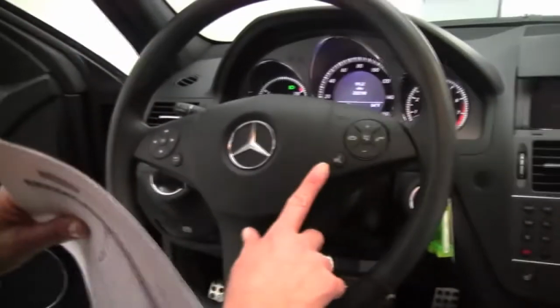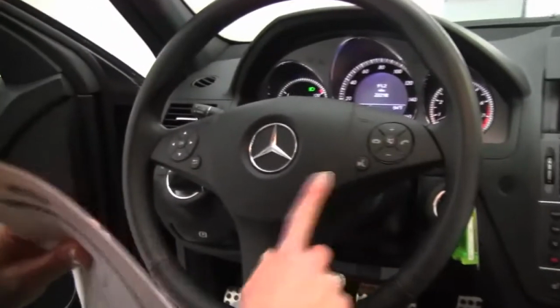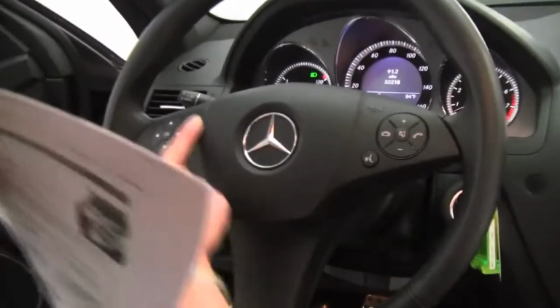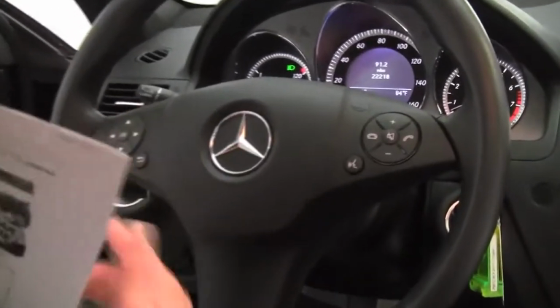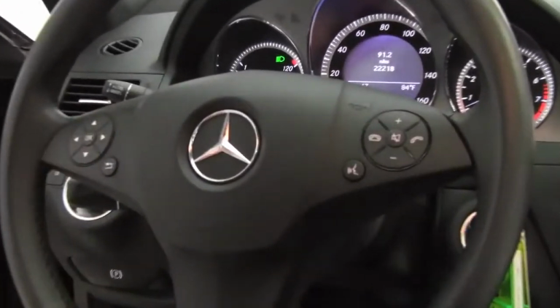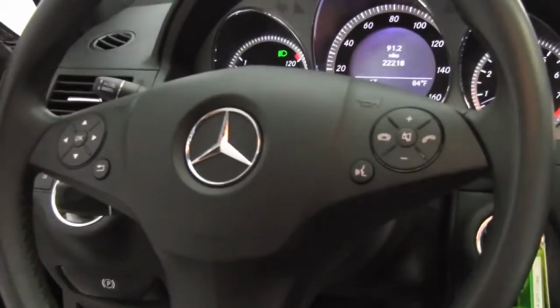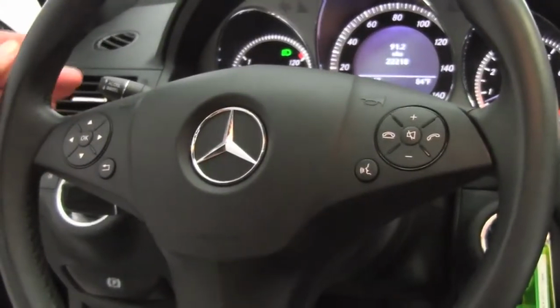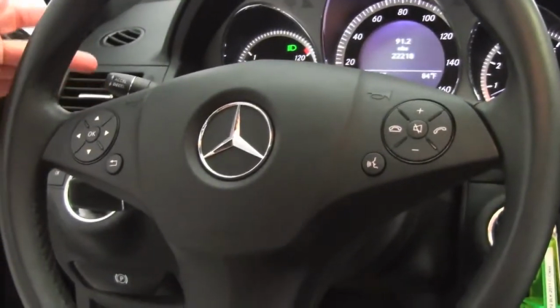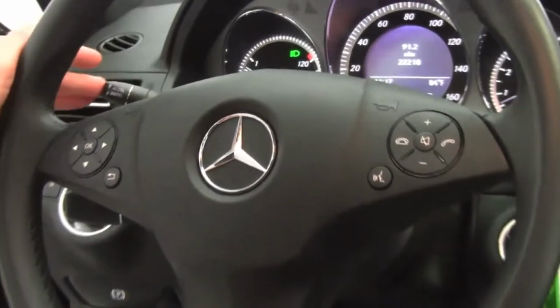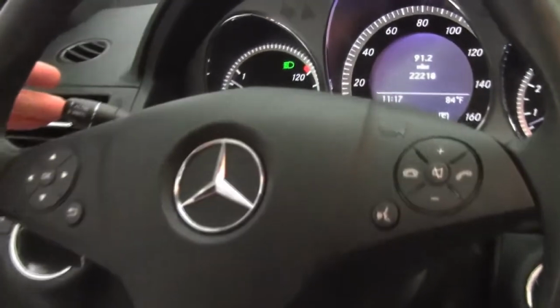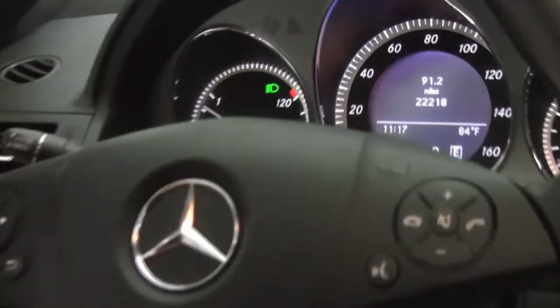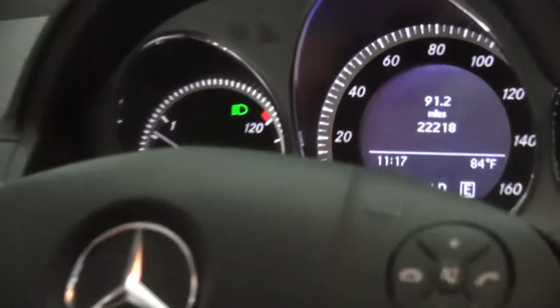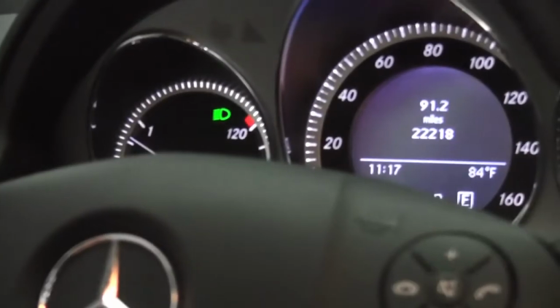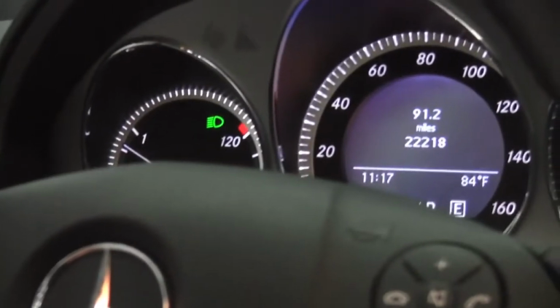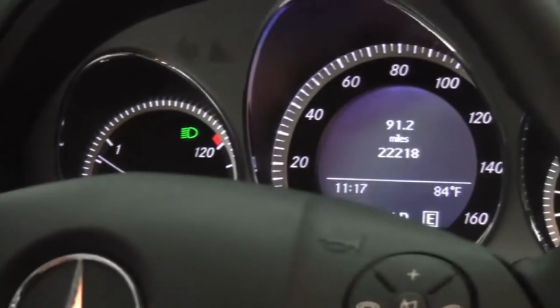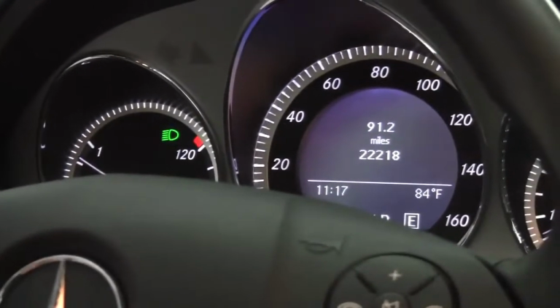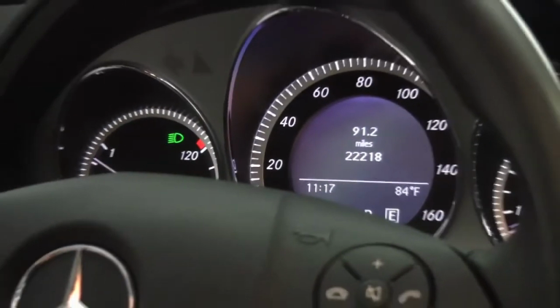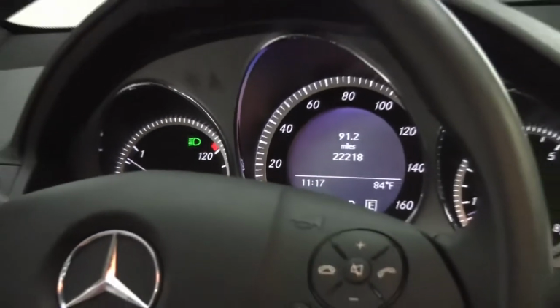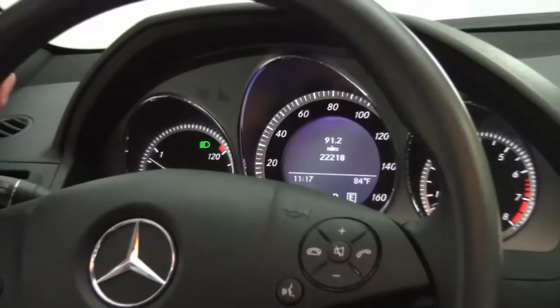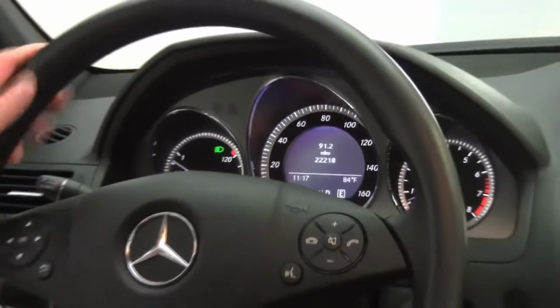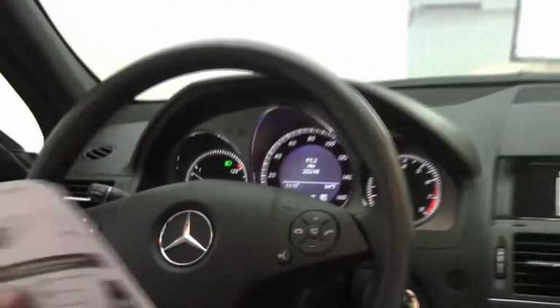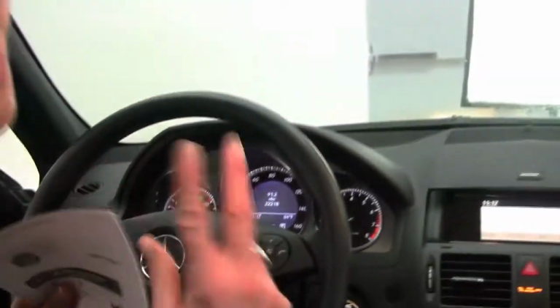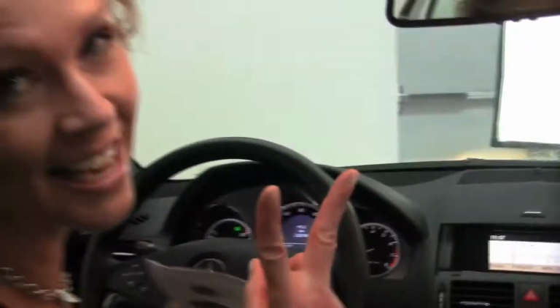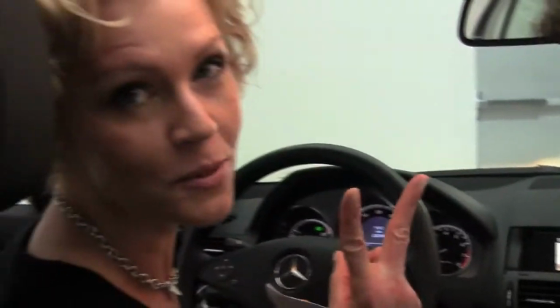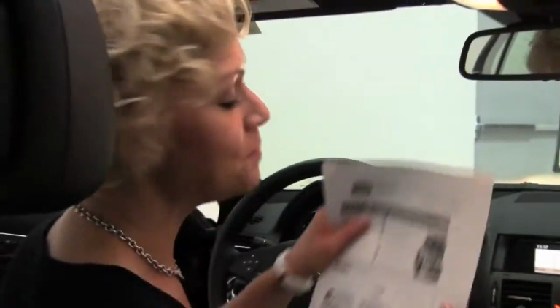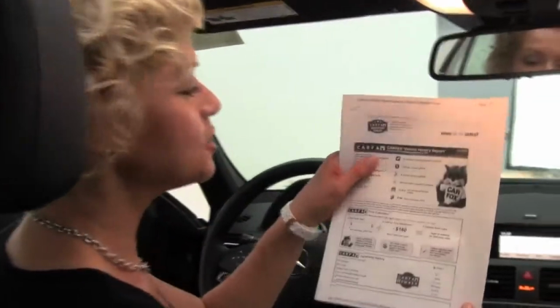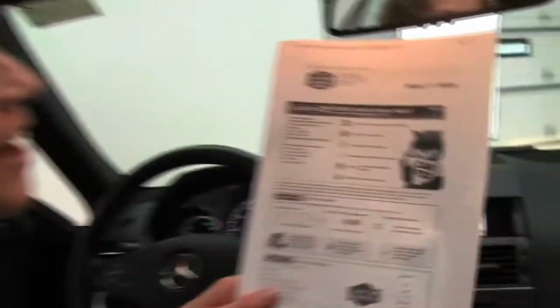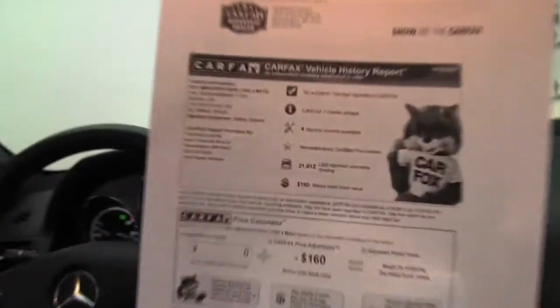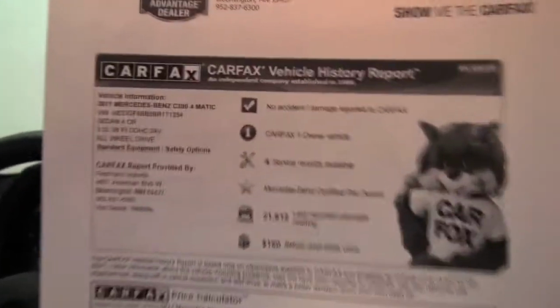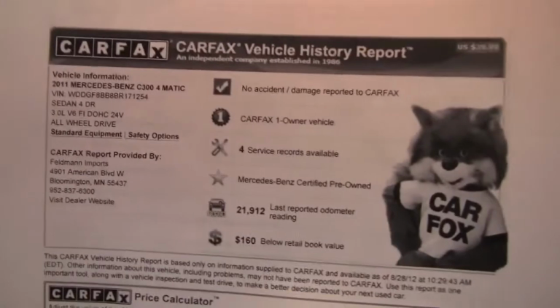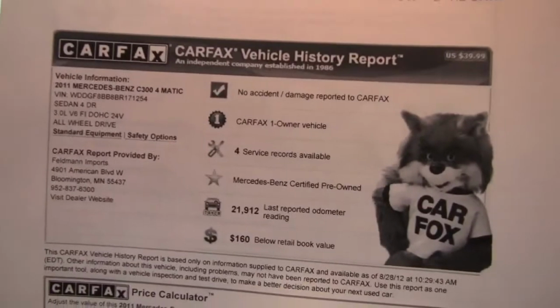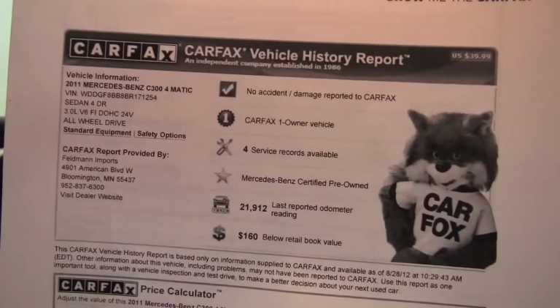Bluetooth capabilities, steering wheel mounted audio controls, your cruise control sitting right here behind the steering wheel. And check it out — nice mileage, 22,218 miles on the vehicle, and both sets of keys available as well. Here's the Carfax: no accidents or damage, one-owner vehicle.